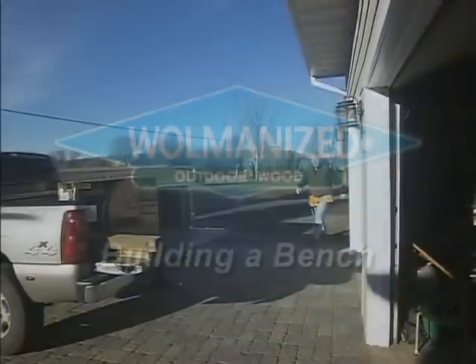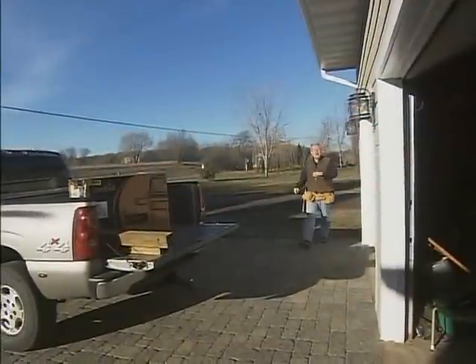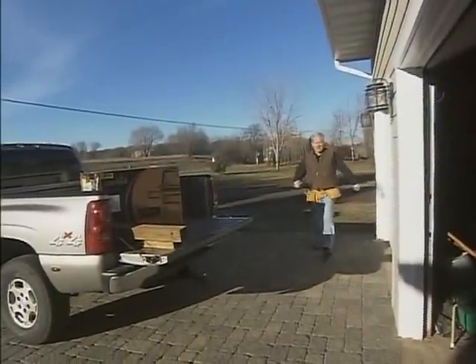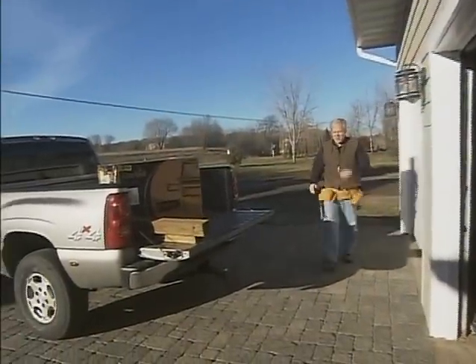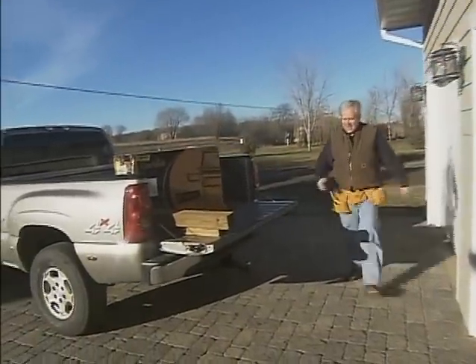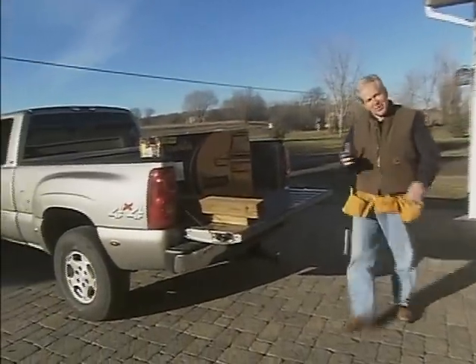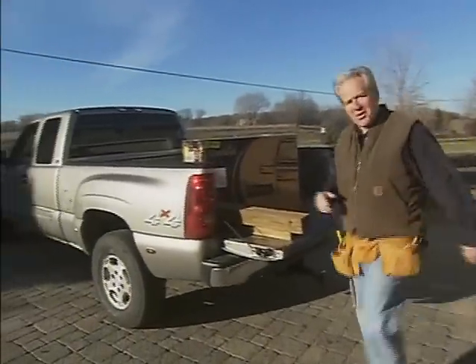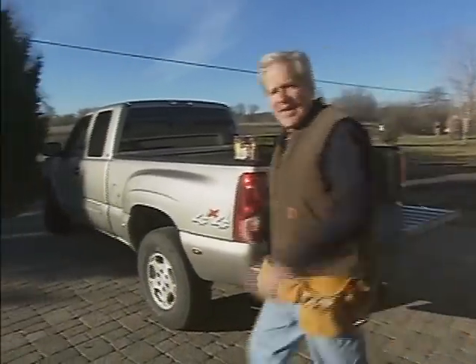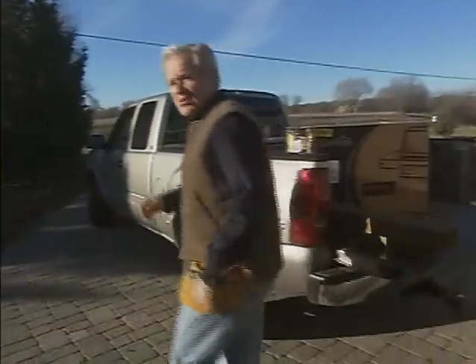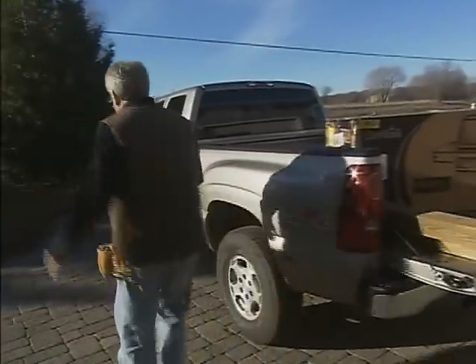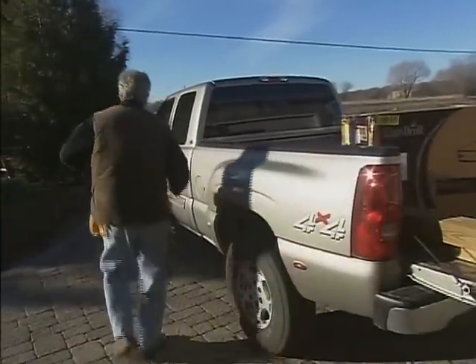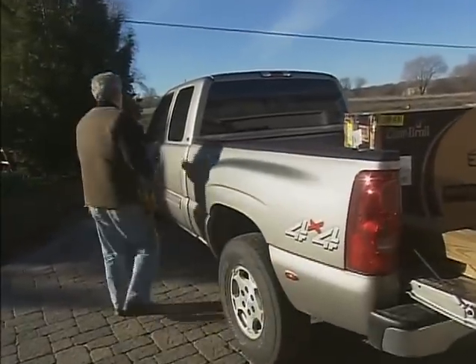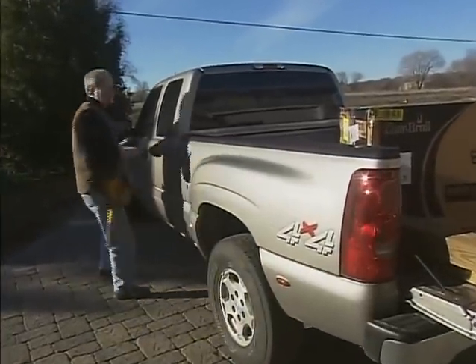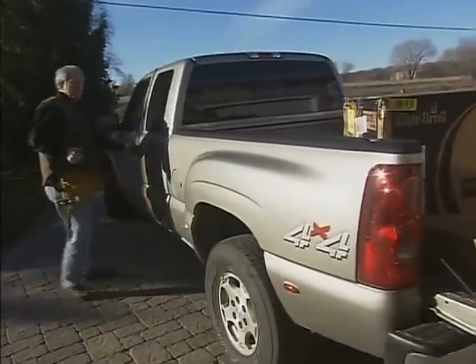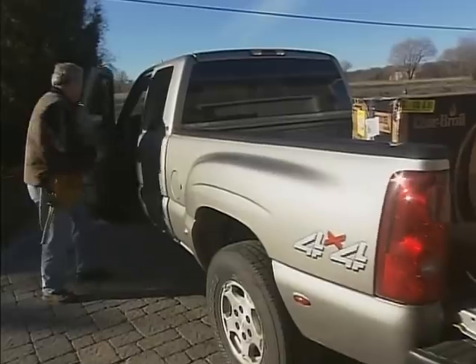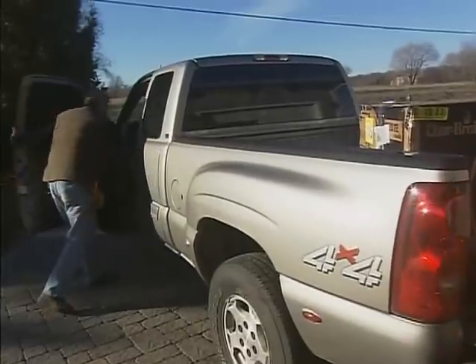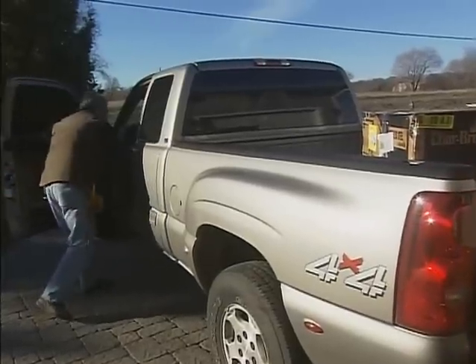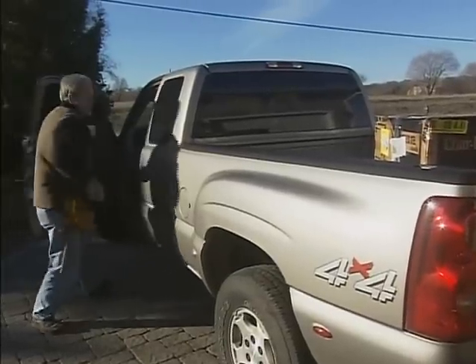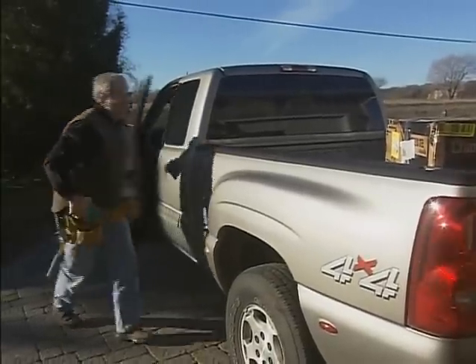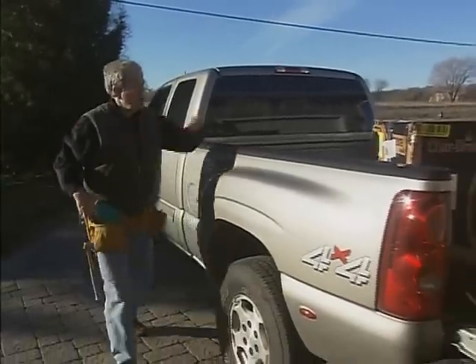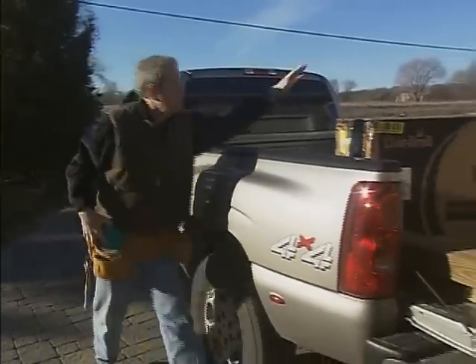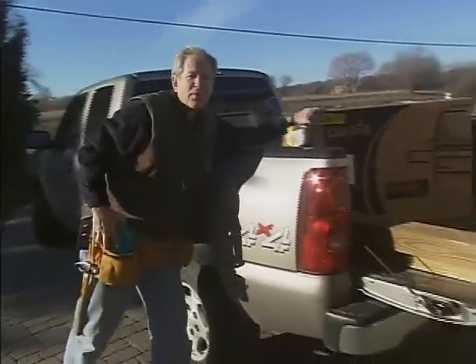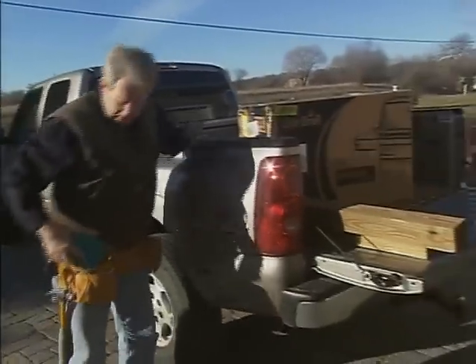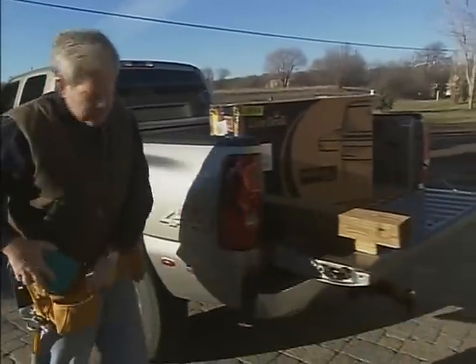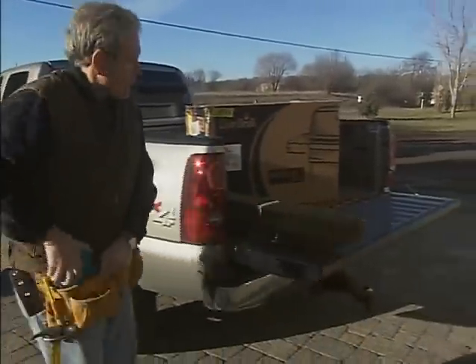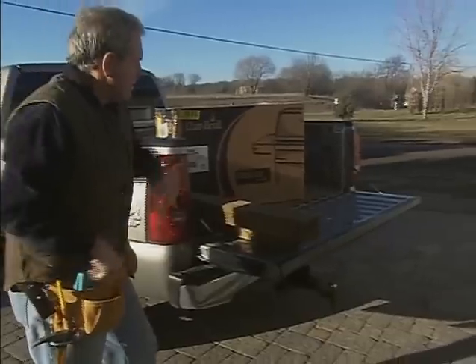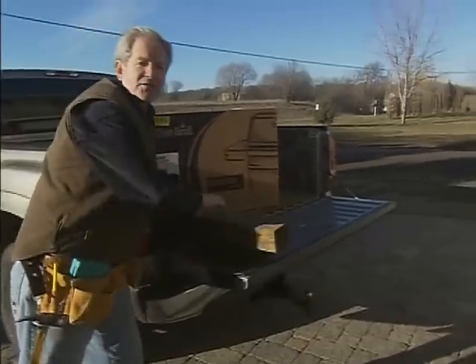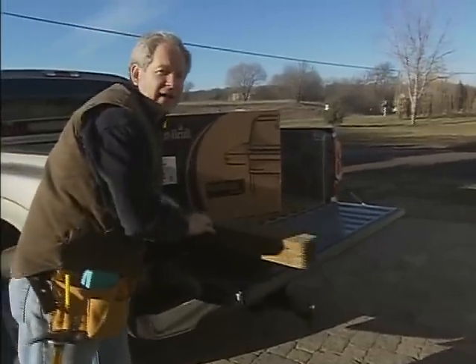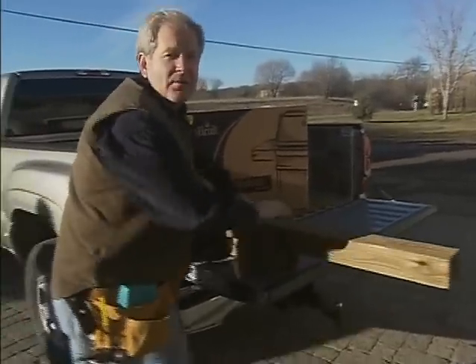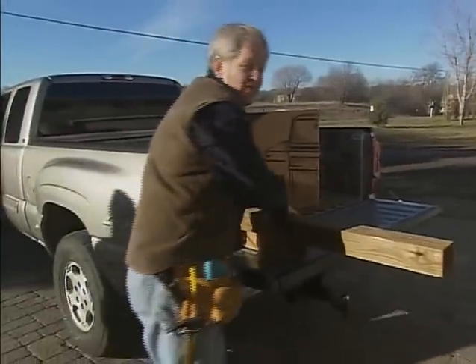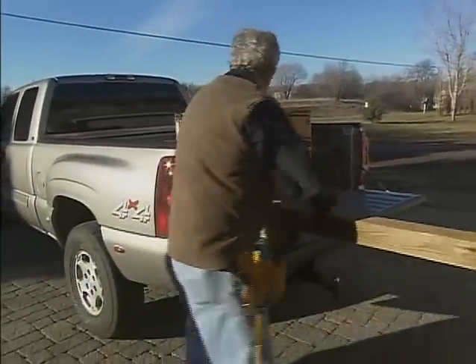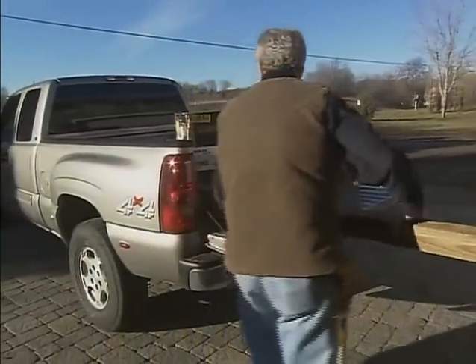We've got all the deck boards on and everything's looking pretty good. Now we can start spending some time doing some planting and some mulching. We do want to work a grill into the project back there, but right now we want to concentrate on getting some of those benches up and rolling.